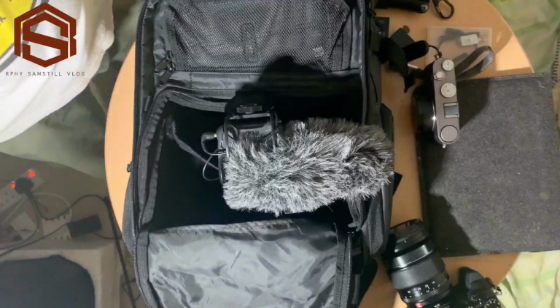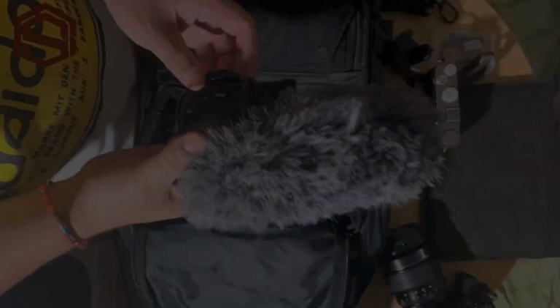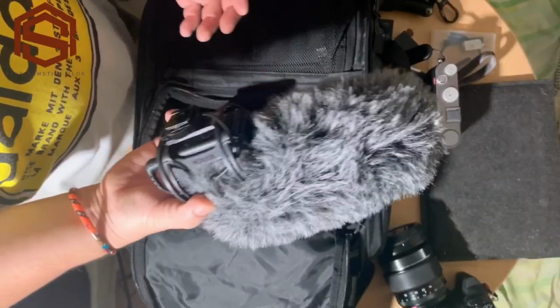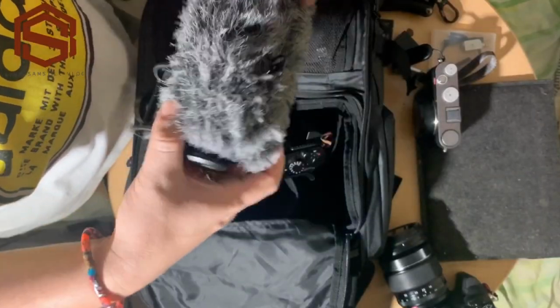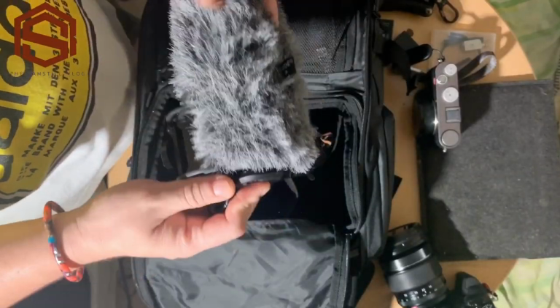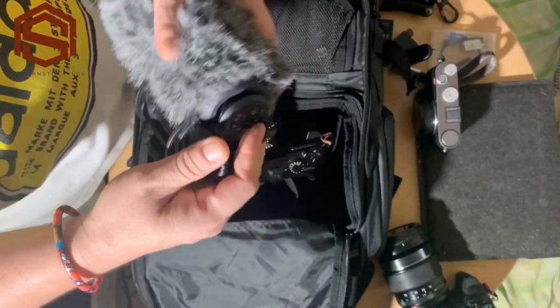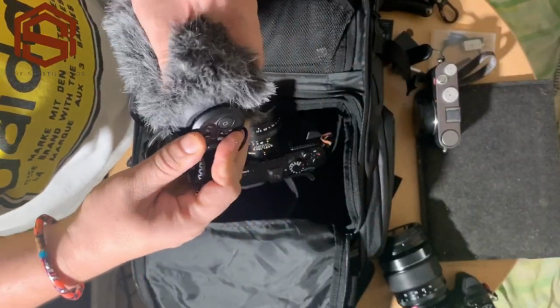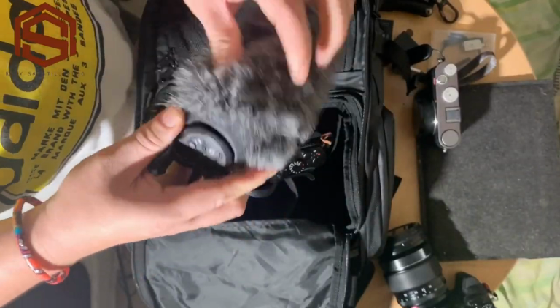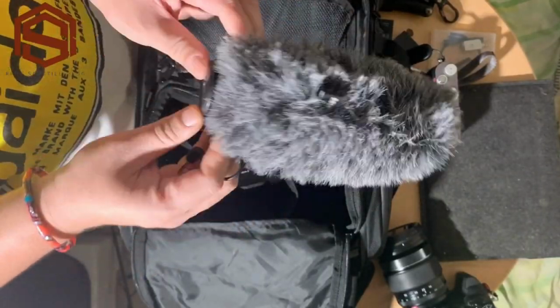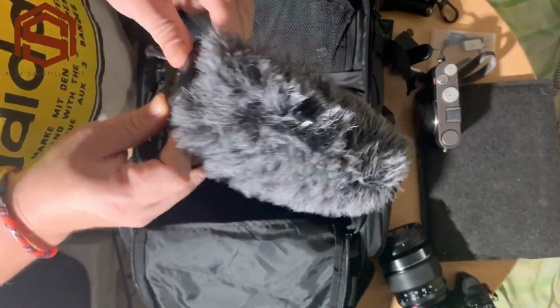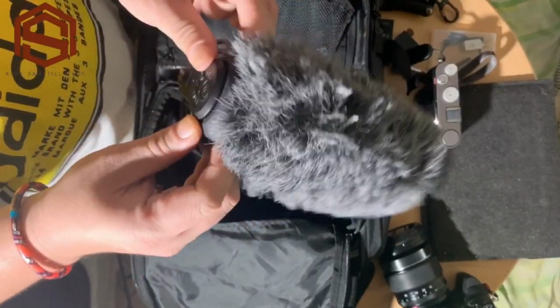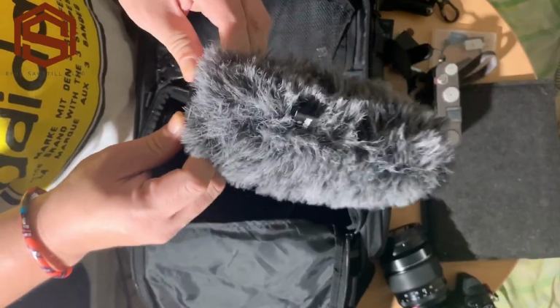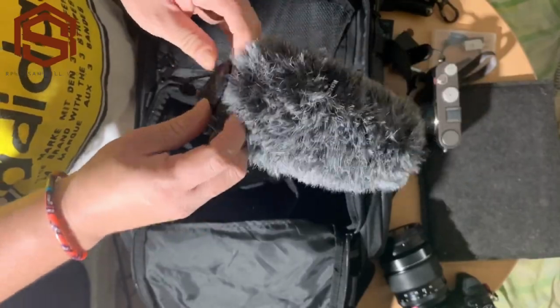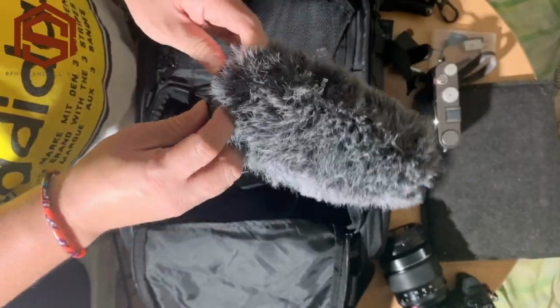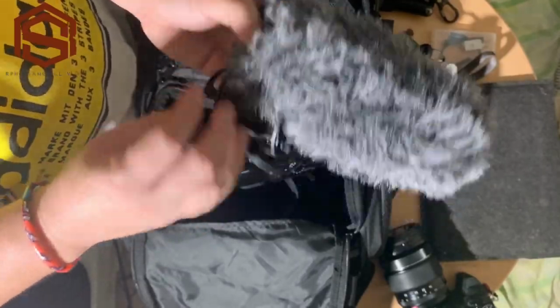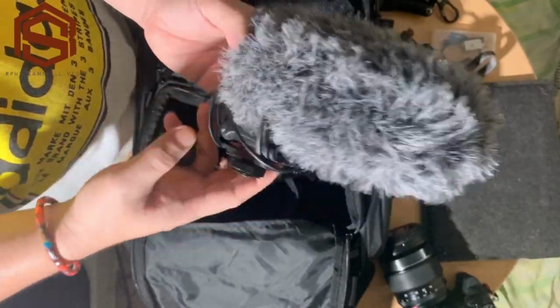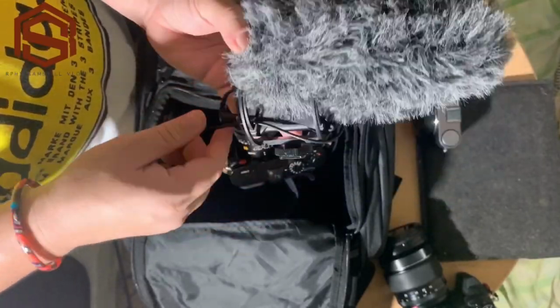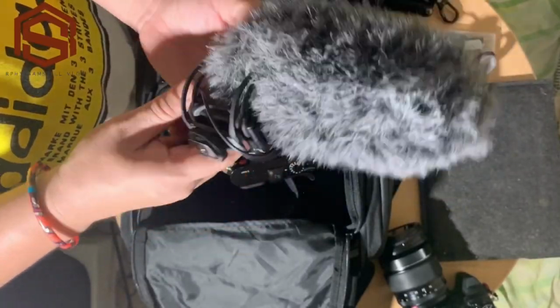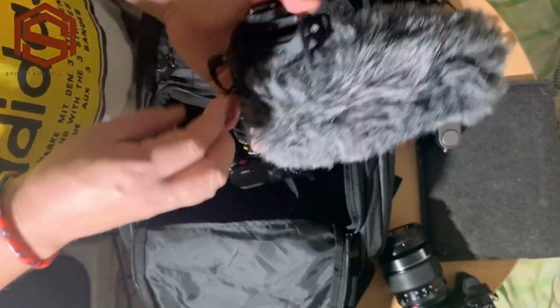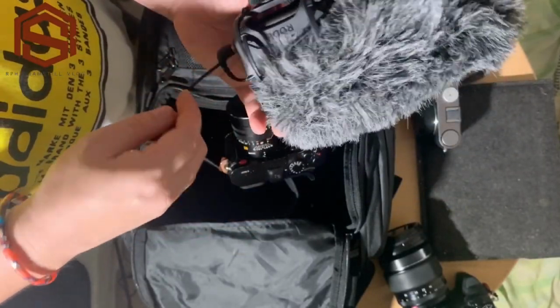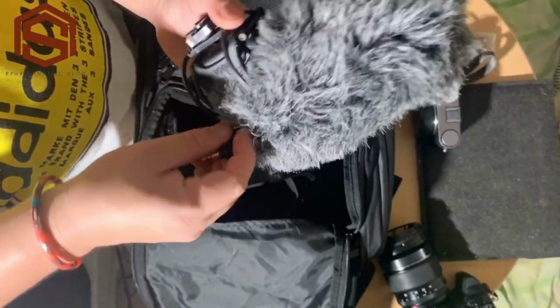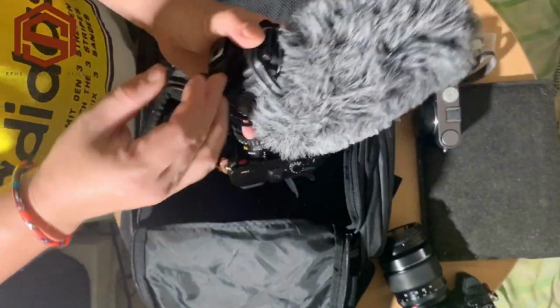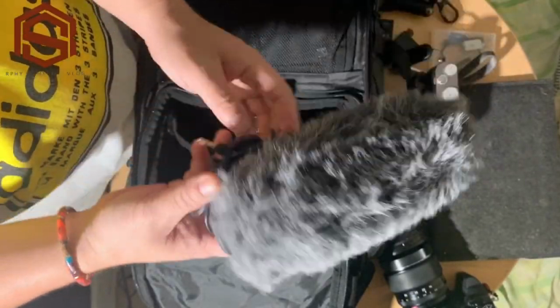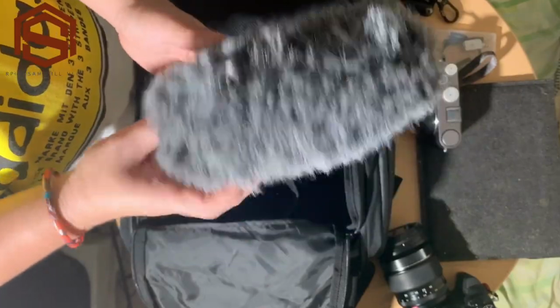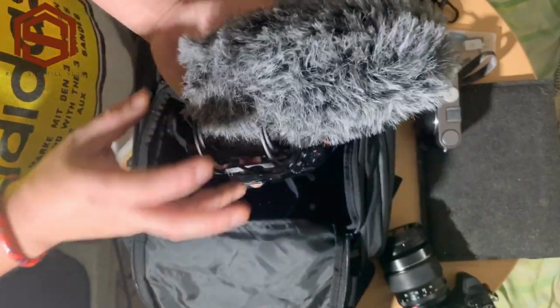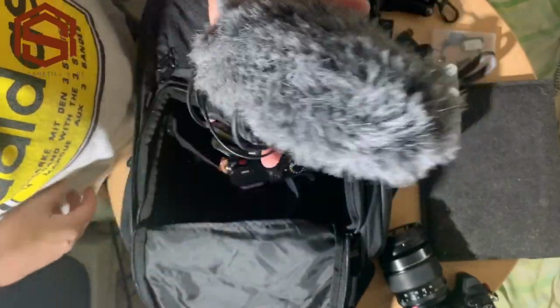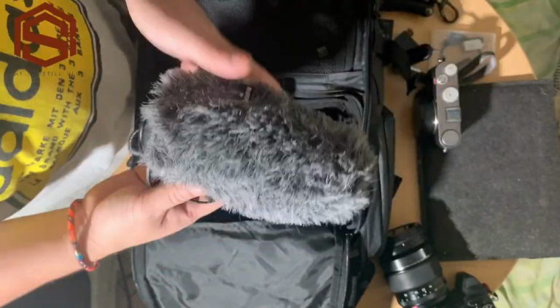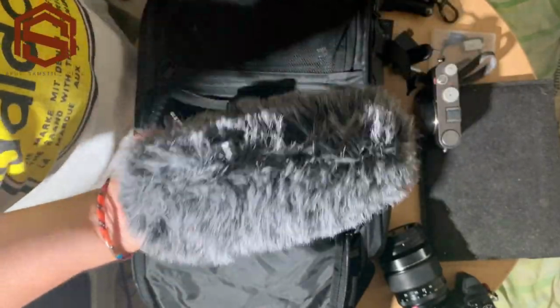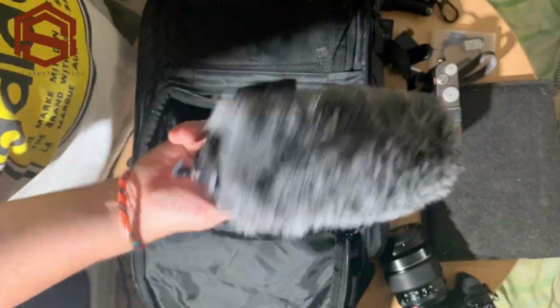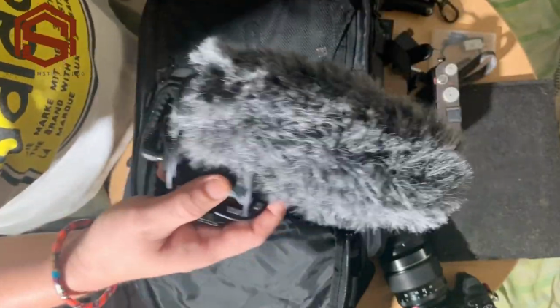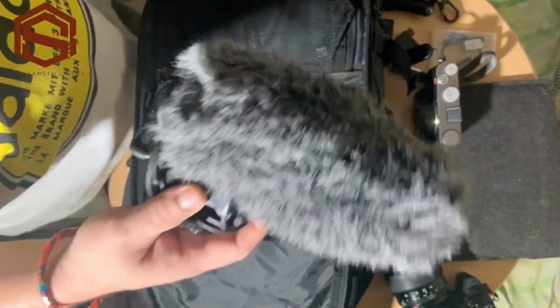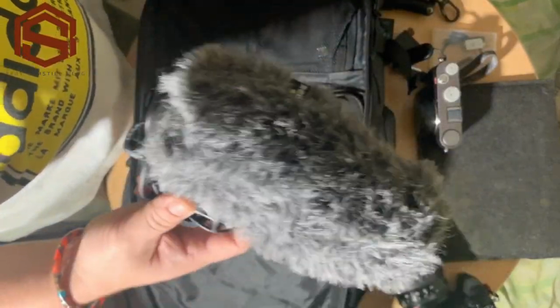One day I will make a review on this Rode Video Mic Pro Plus, because I forgot to make a review on it. We will do a review on this microphone sometime.